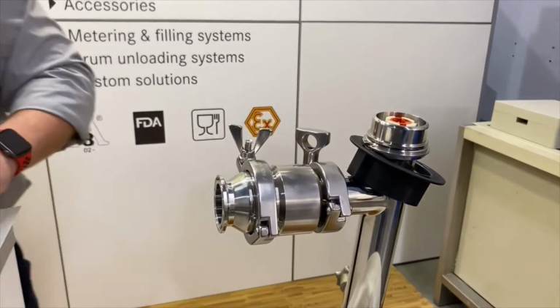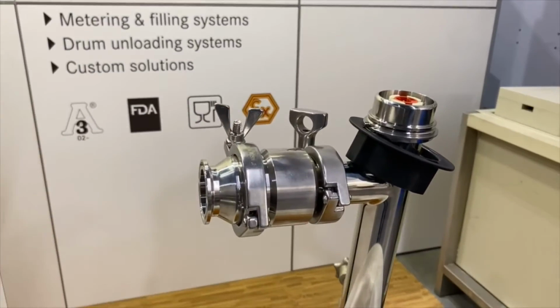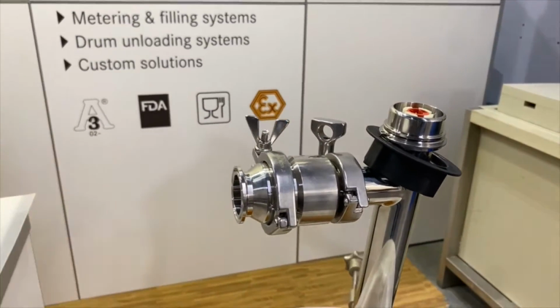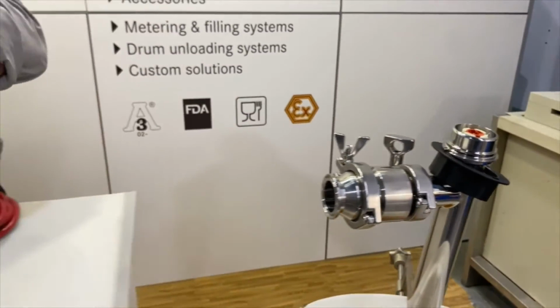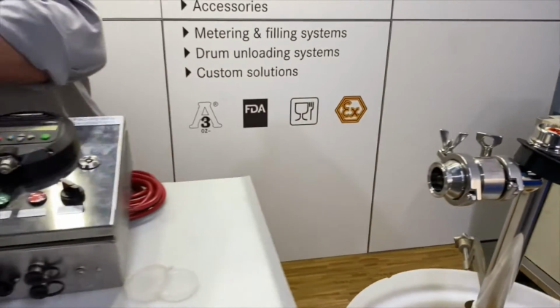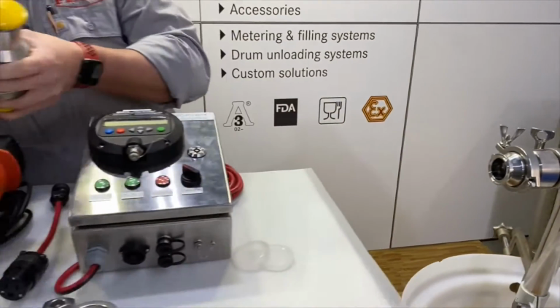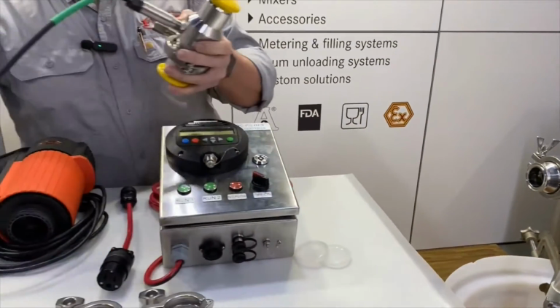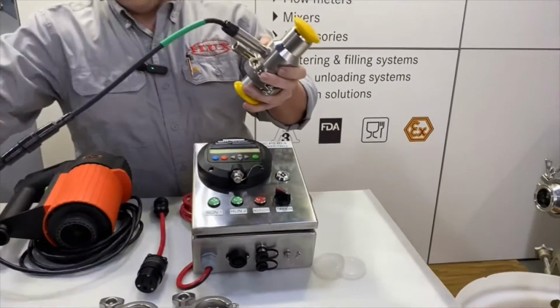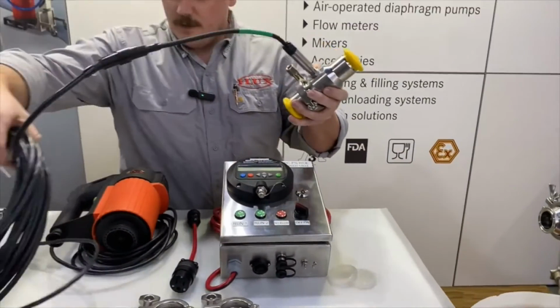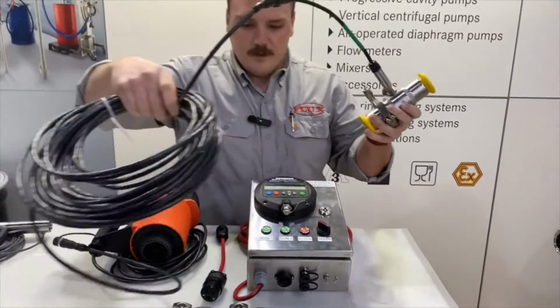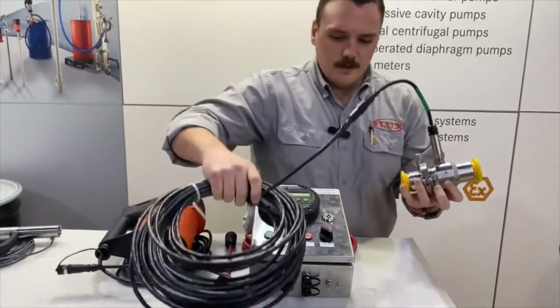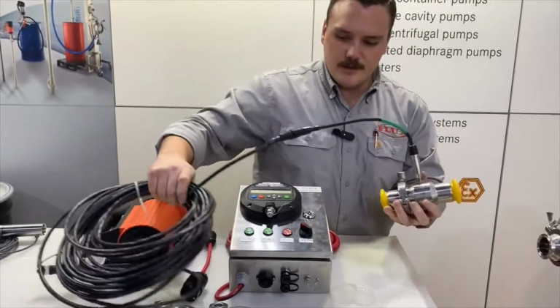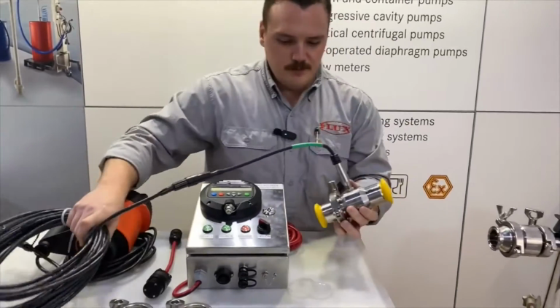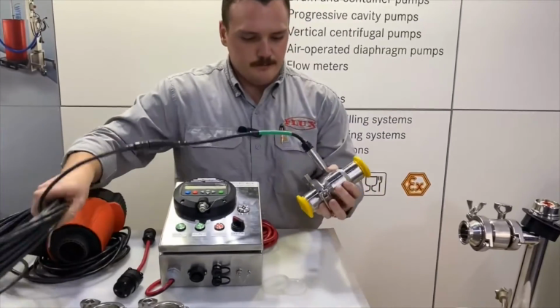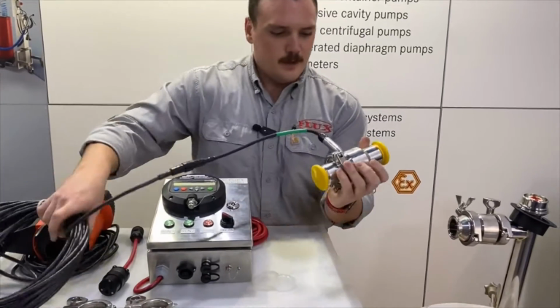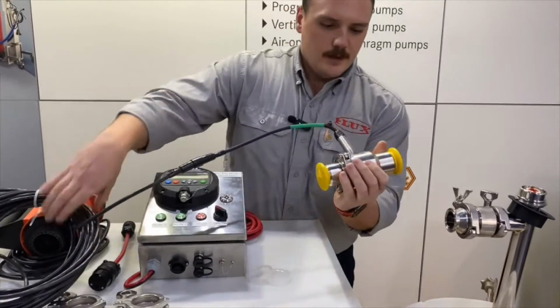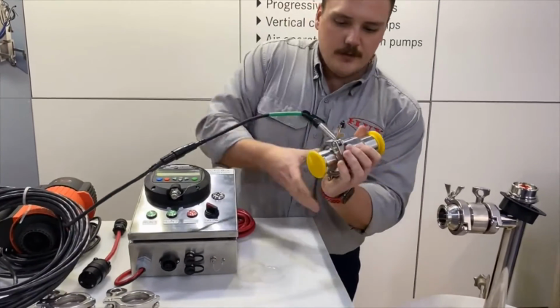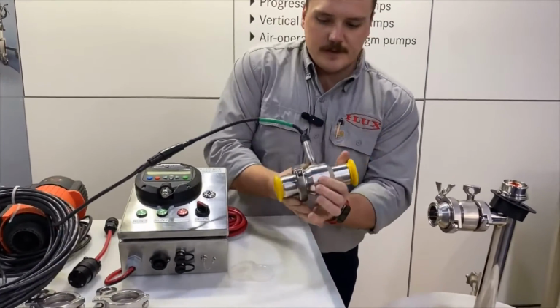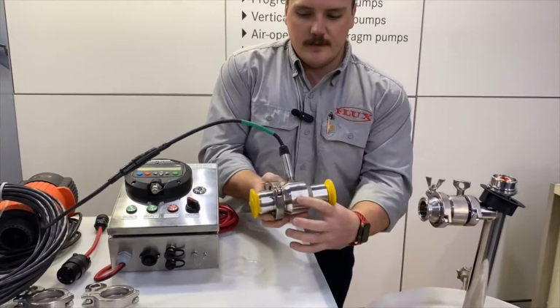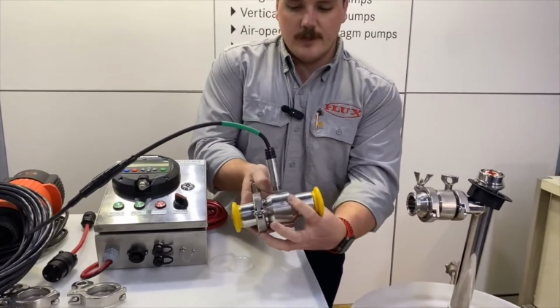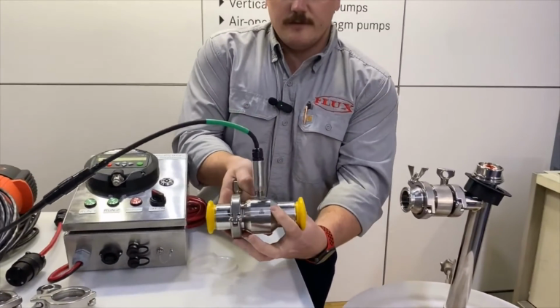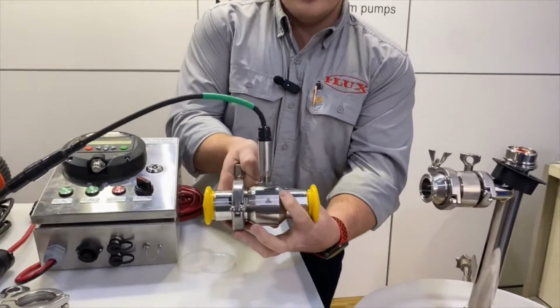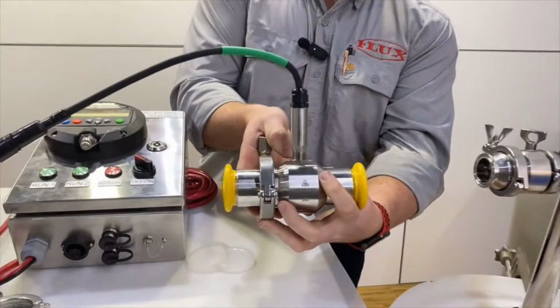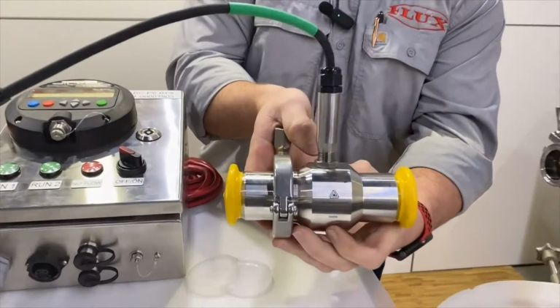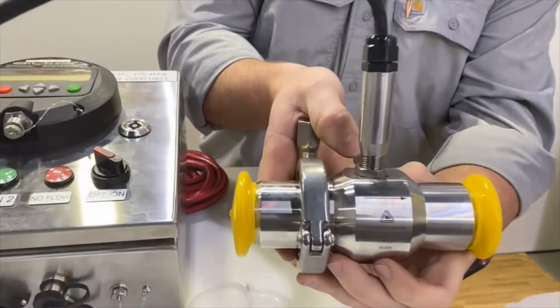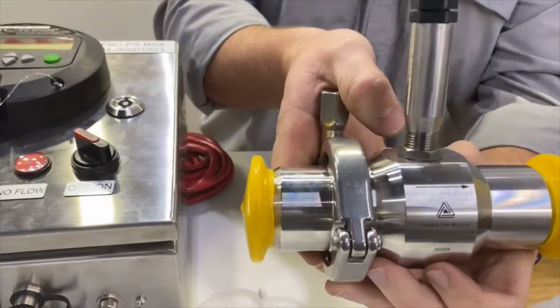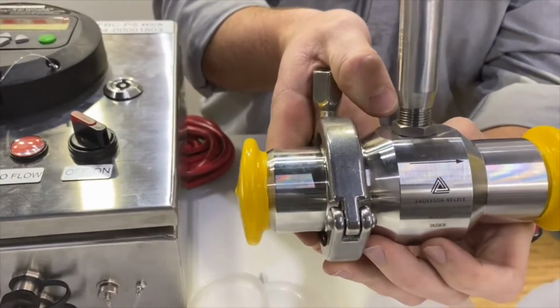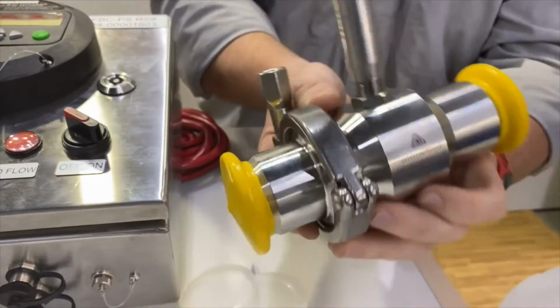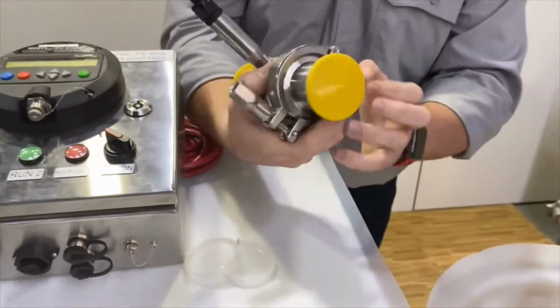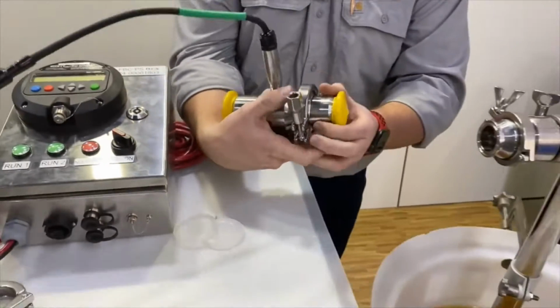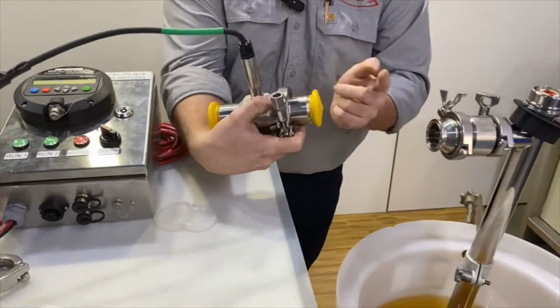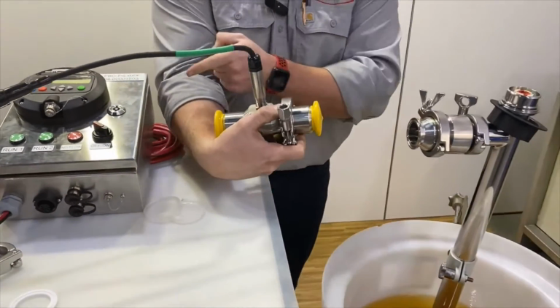Now we will install the turbine meter. You can see the direction of flow is indicated on the housing, so it's going to flow this way.